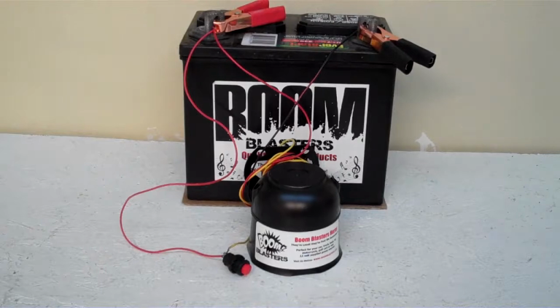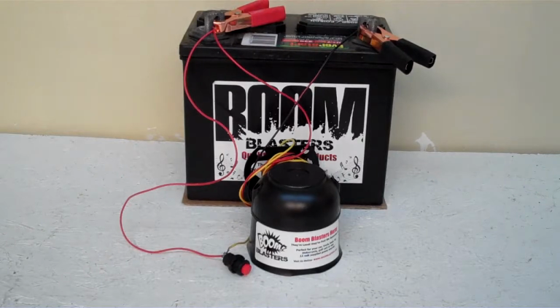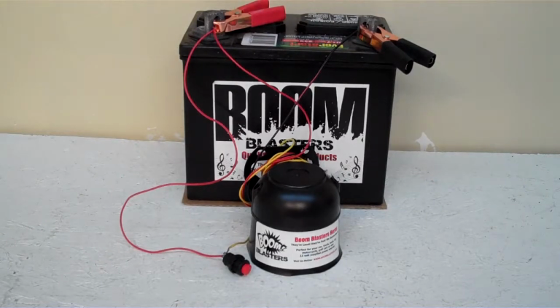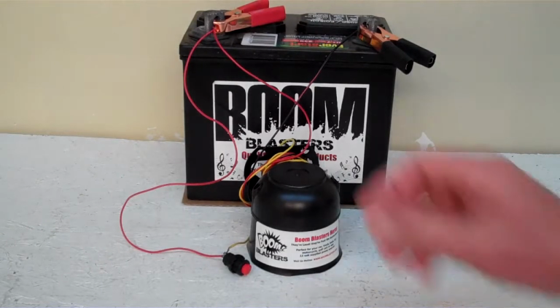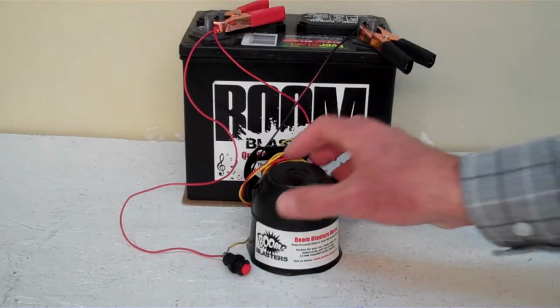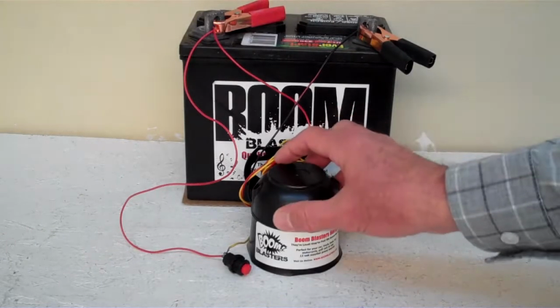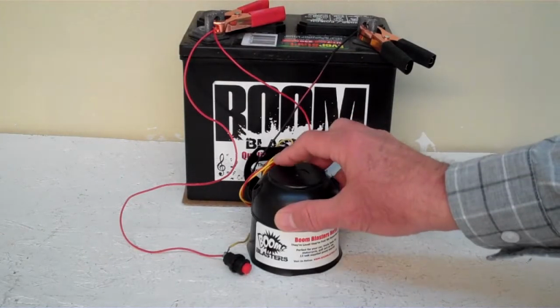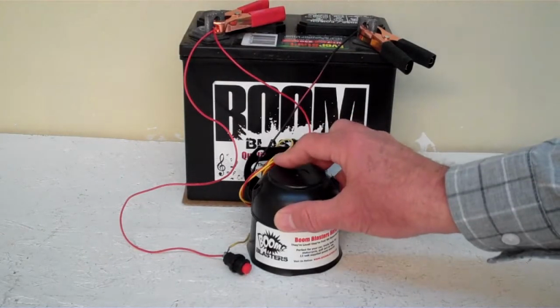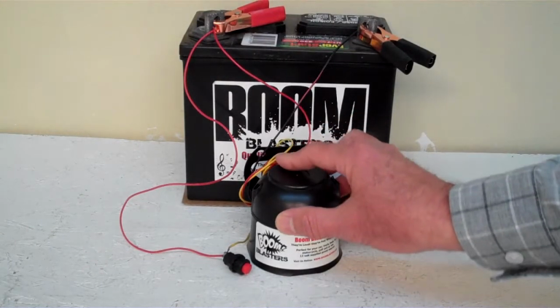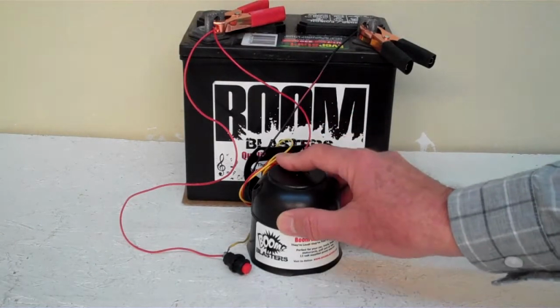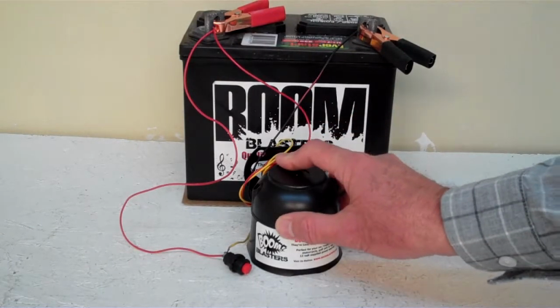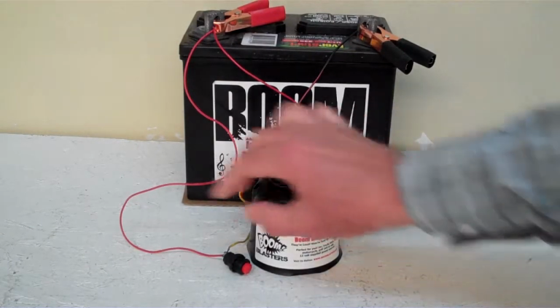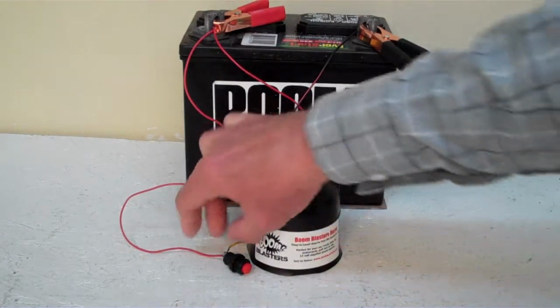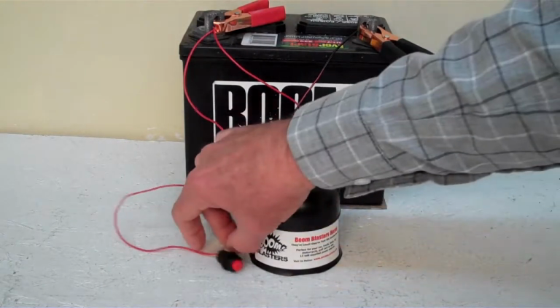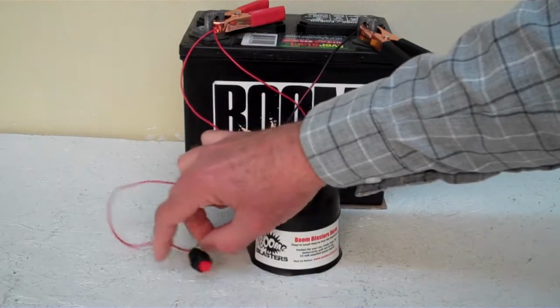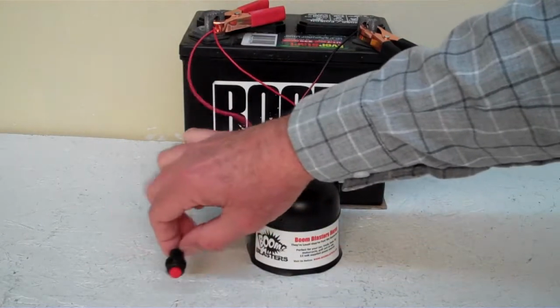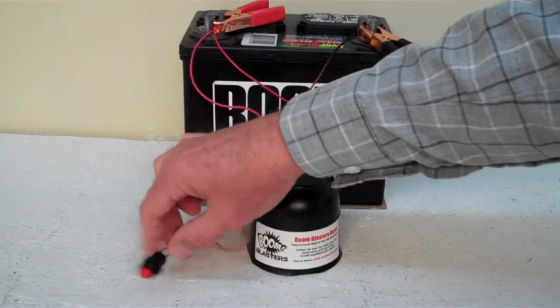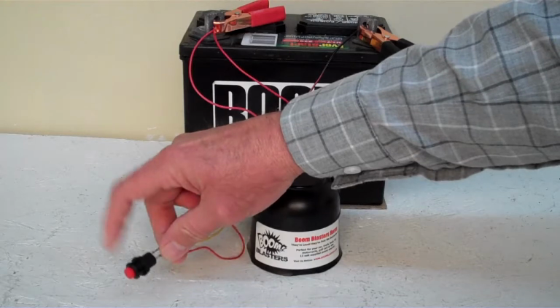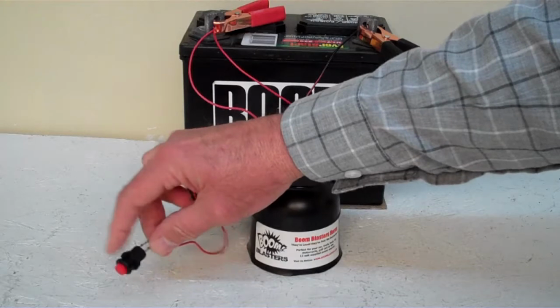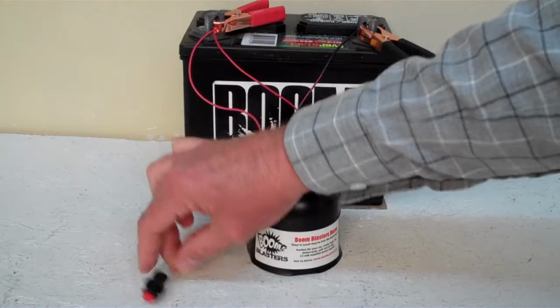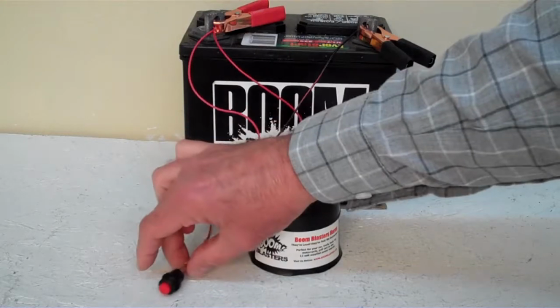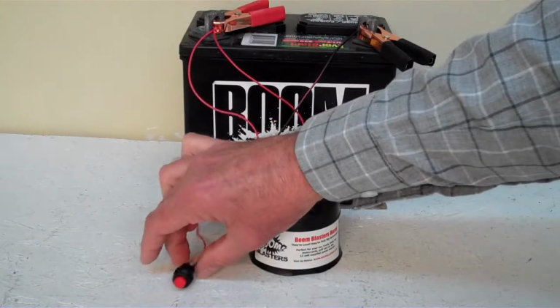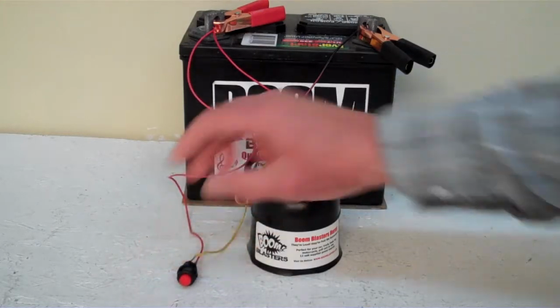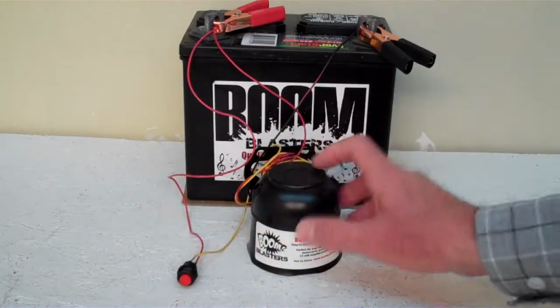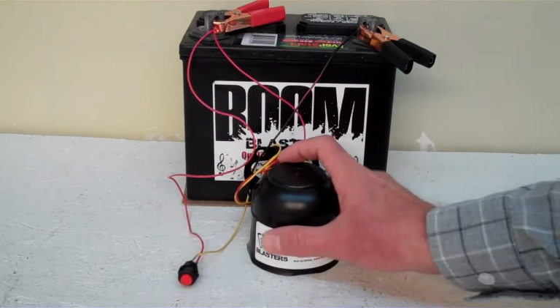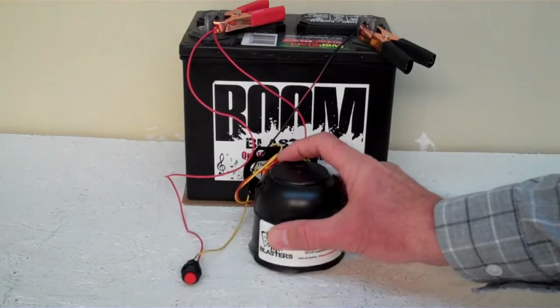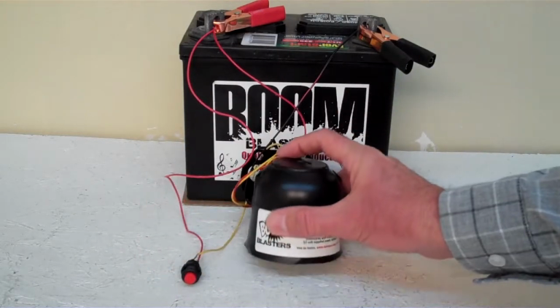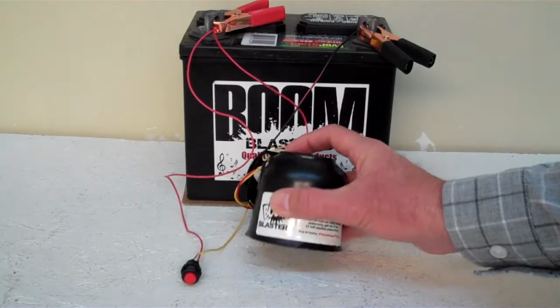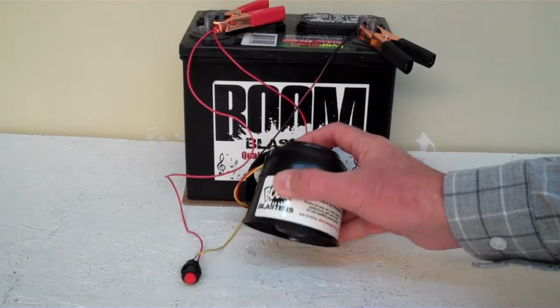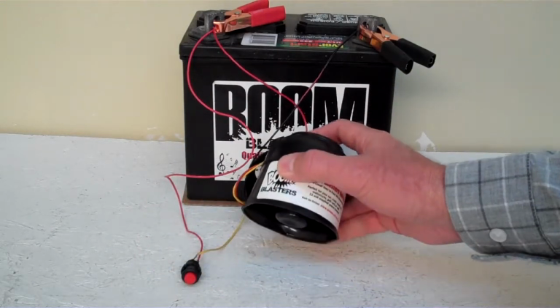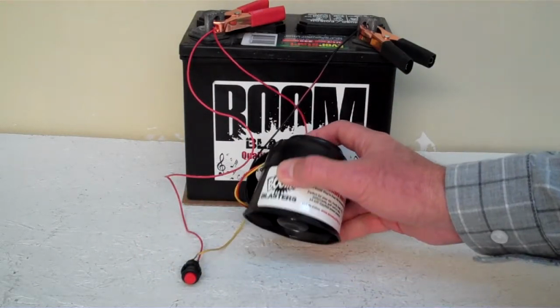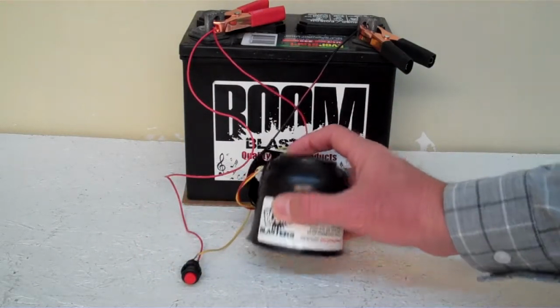Hey everyone, this is our Wedding March Sounds Car Horn, our button version of the horn — it comes with a button which is included. We've got this horn facing down because it's pretty loud and we don't want to hurt our ears here.